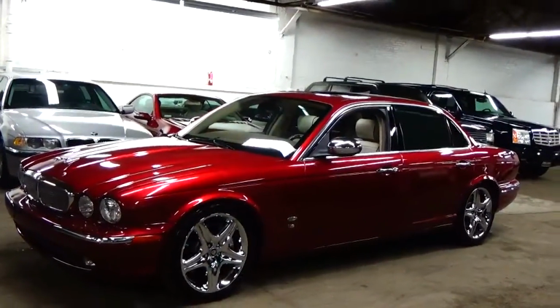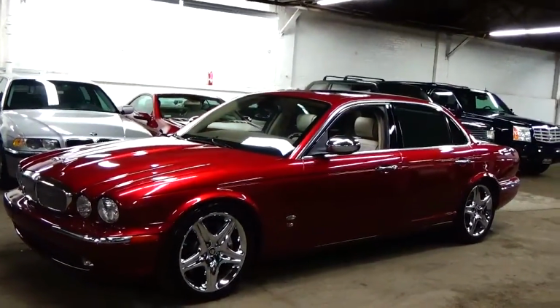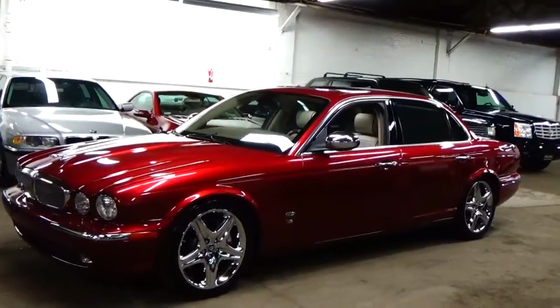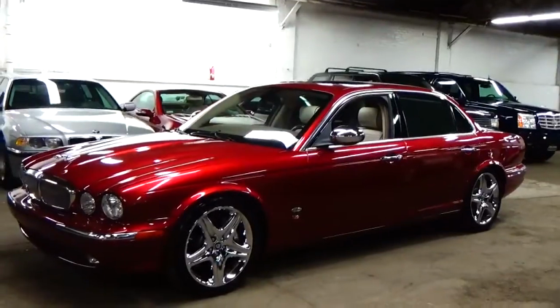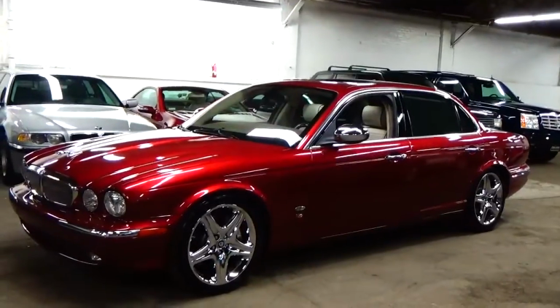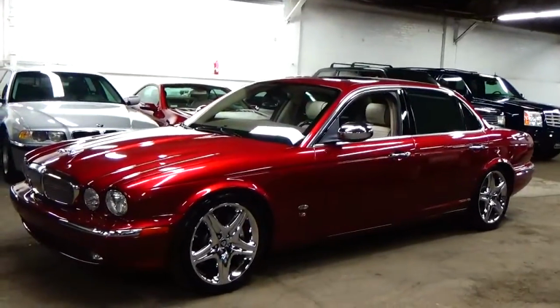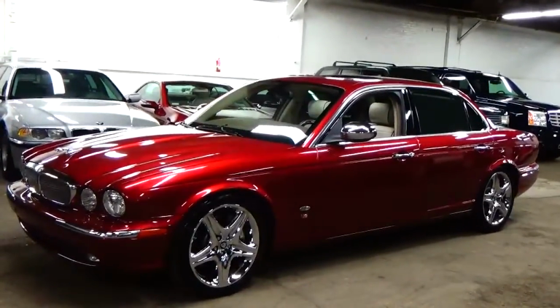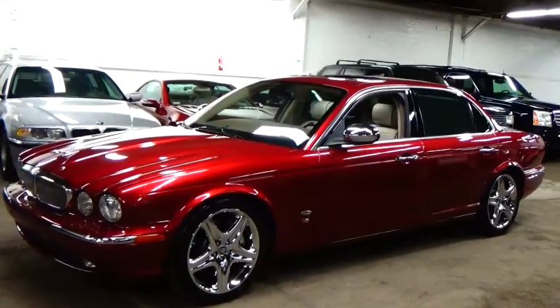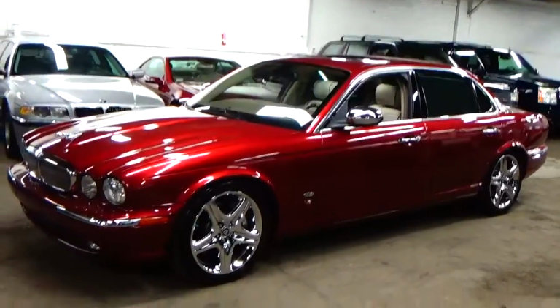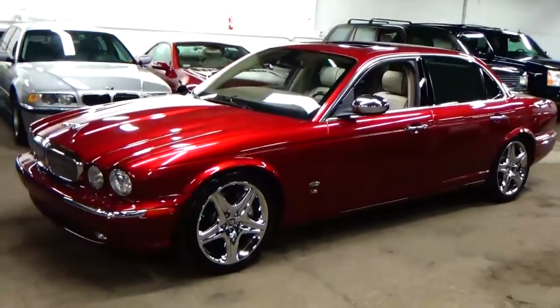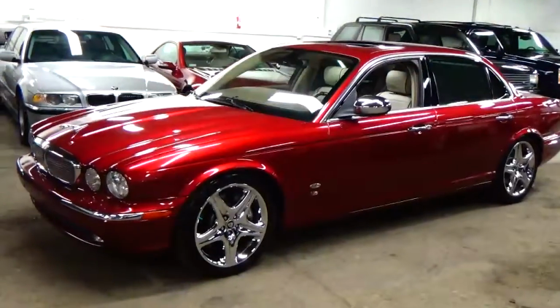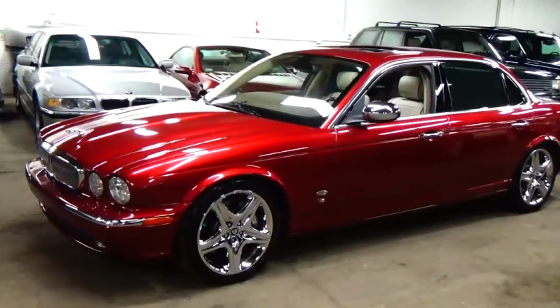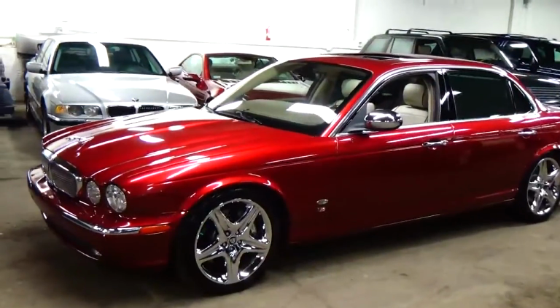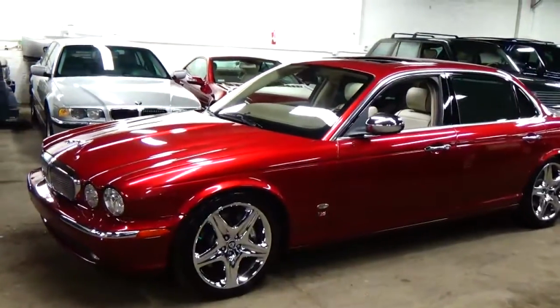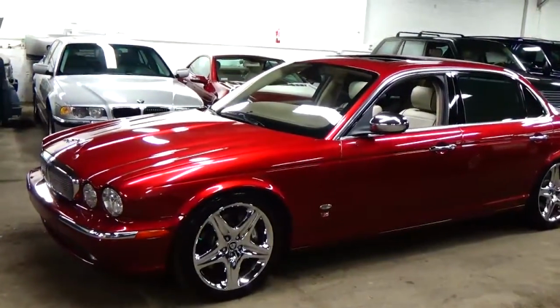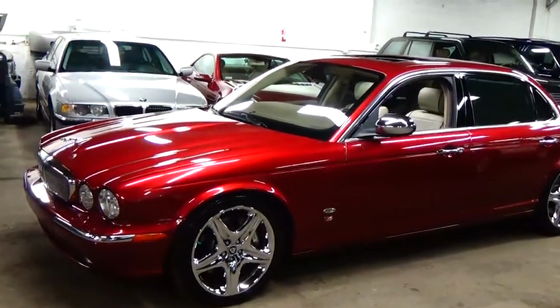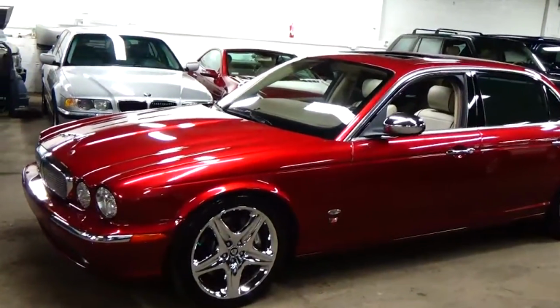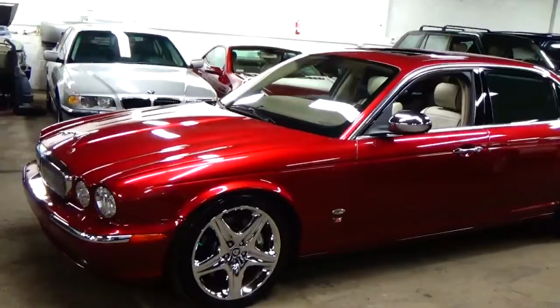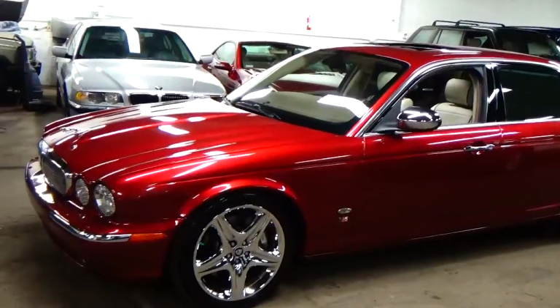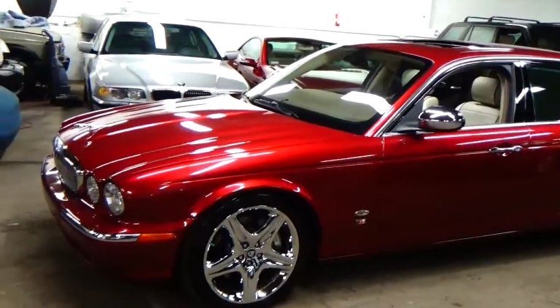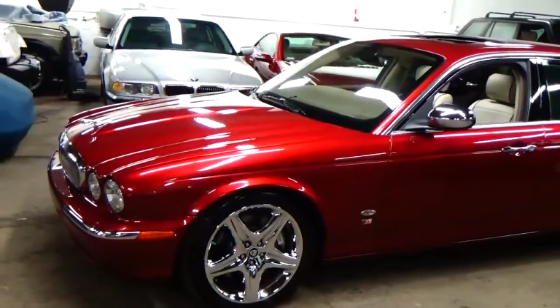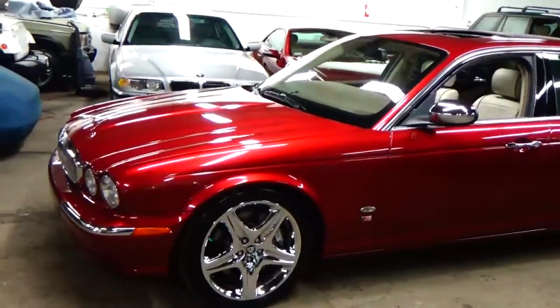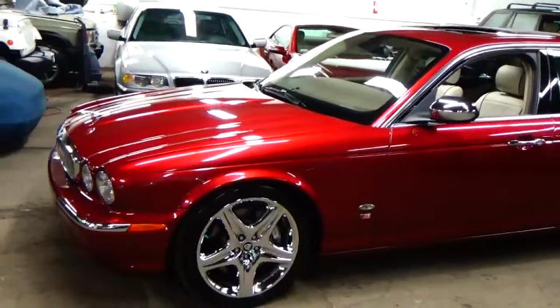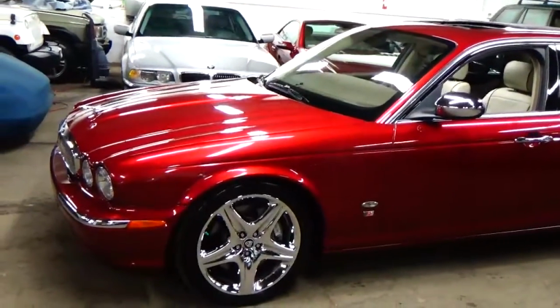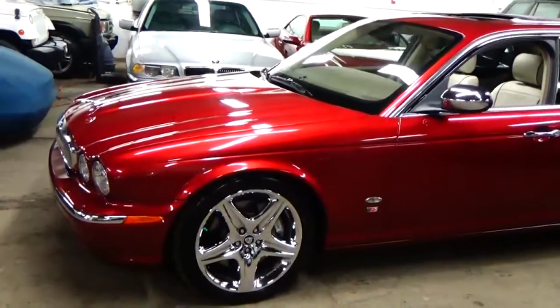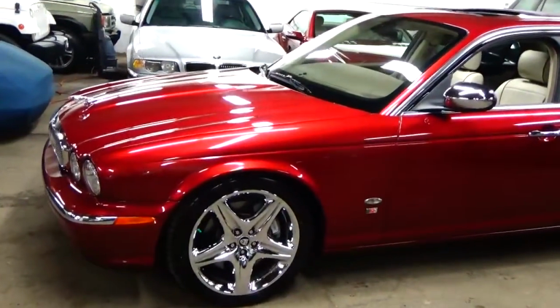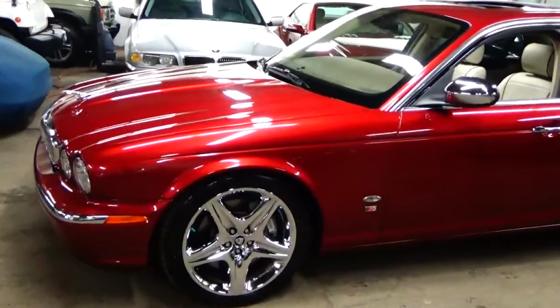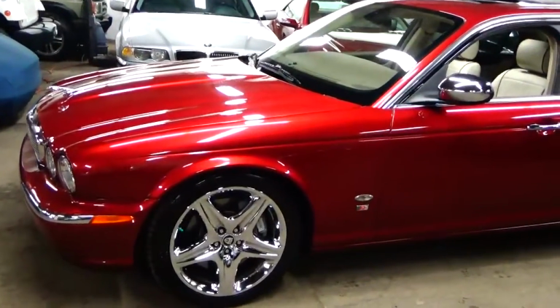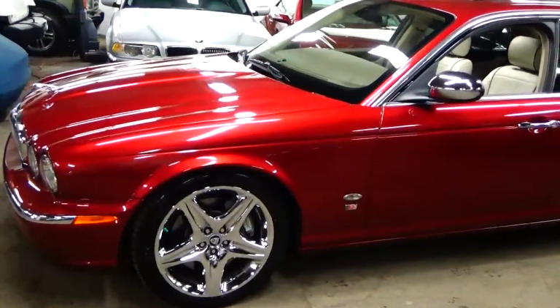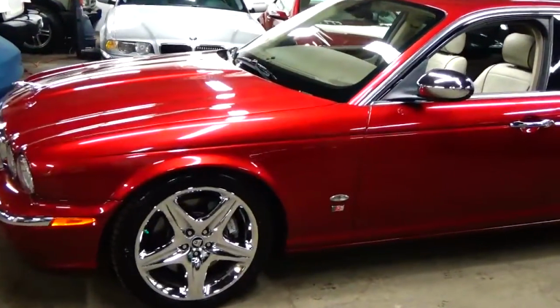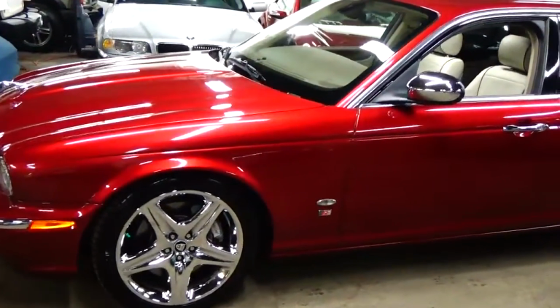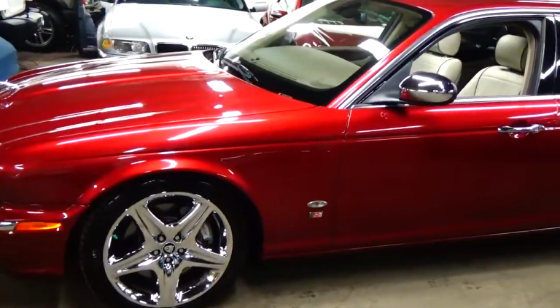We do these videos here at Louis Frank Motor Cars just to give buyers a little bit more insight into a vehicle that they may be purchasing, as well as to show off the overall quality and condition of the vehicles that we buy and sell.